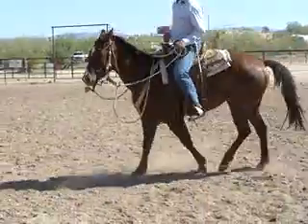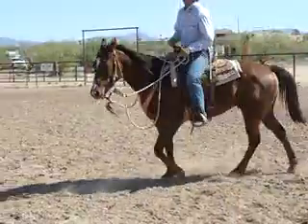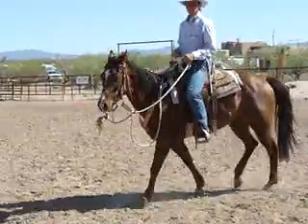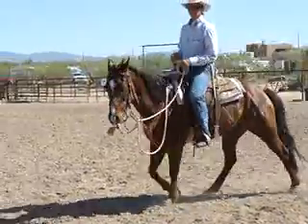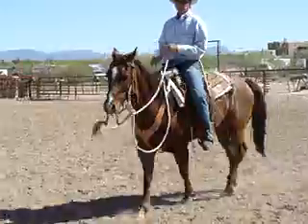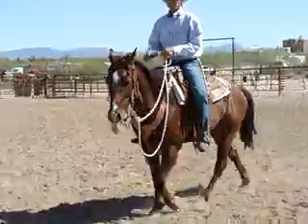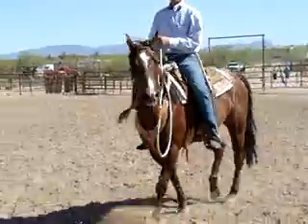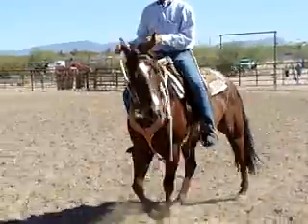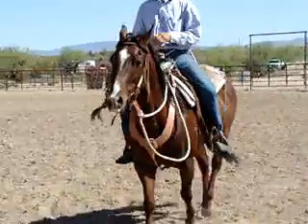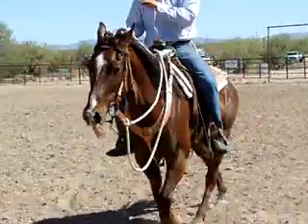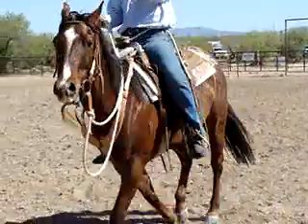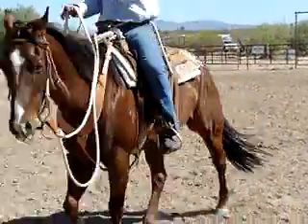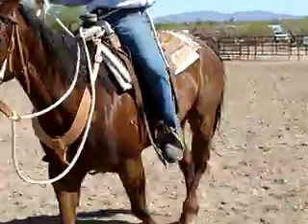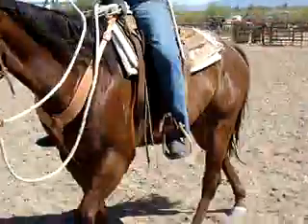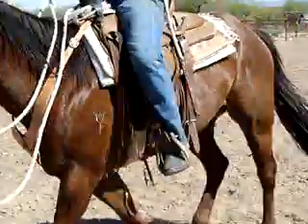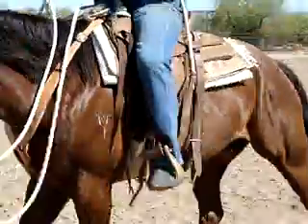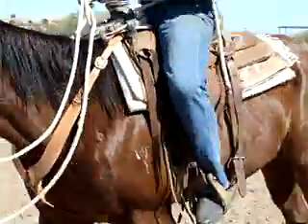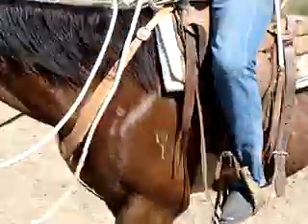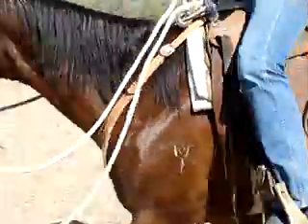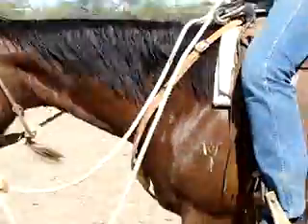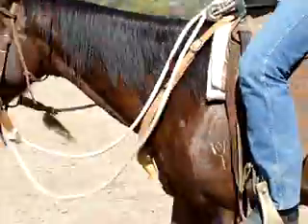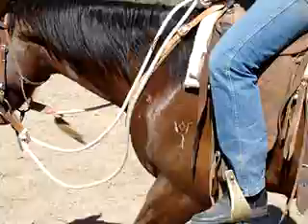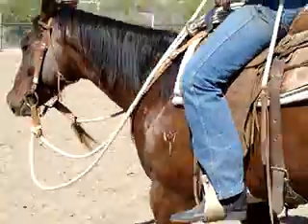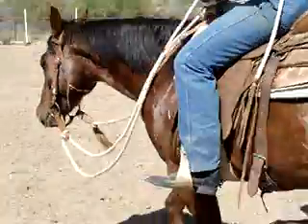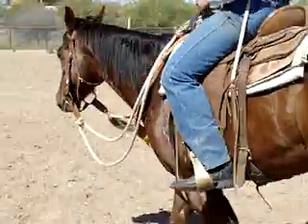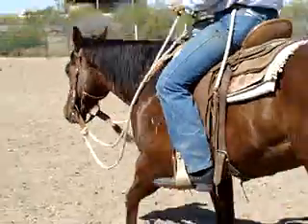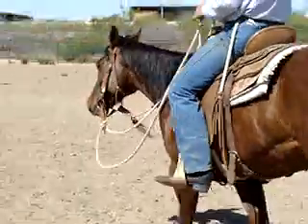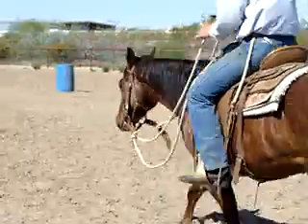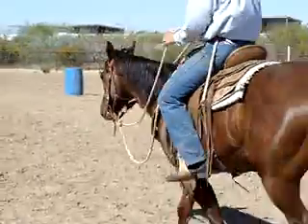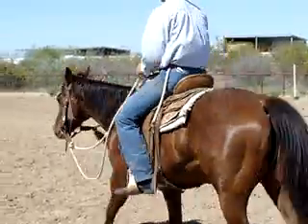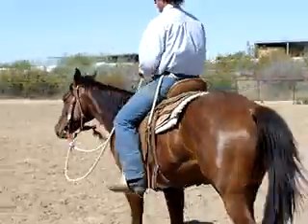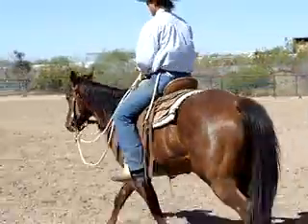You guys kind of get spread out. I'll just send you off one at a time and we should be able to just kind of keep on going. Does everyone understand that?